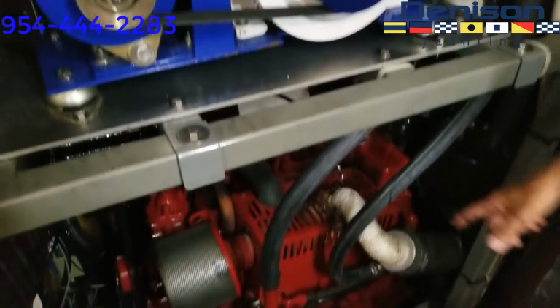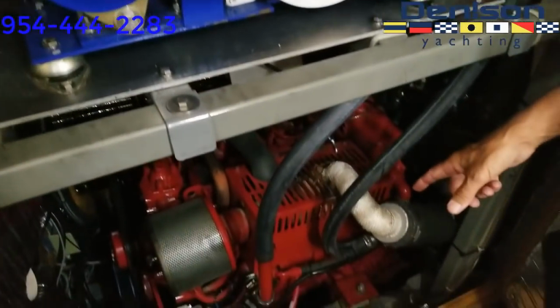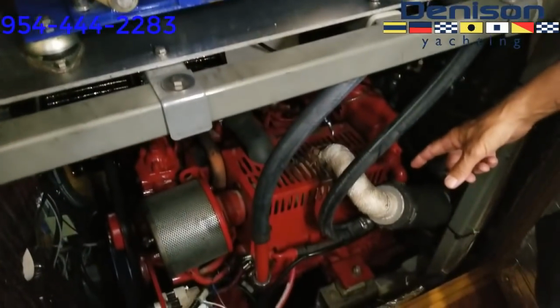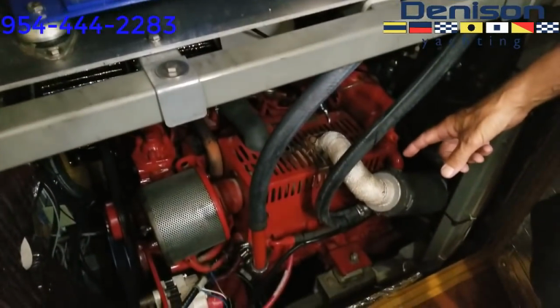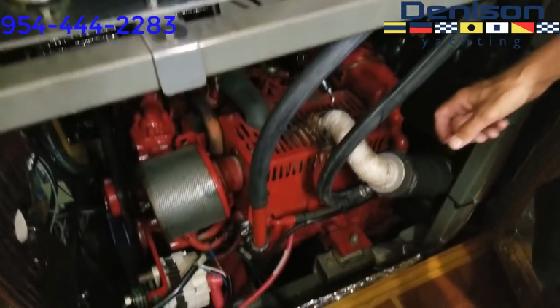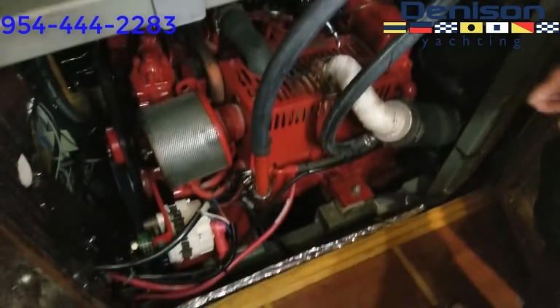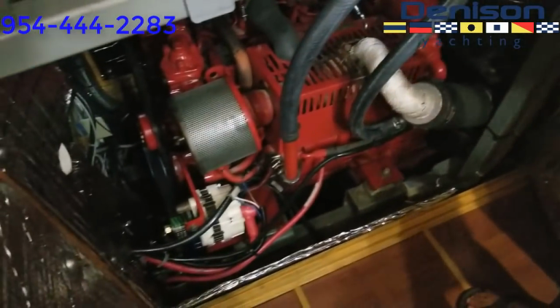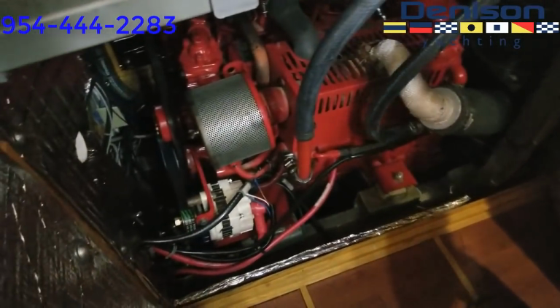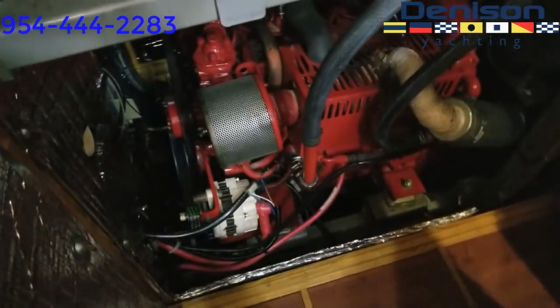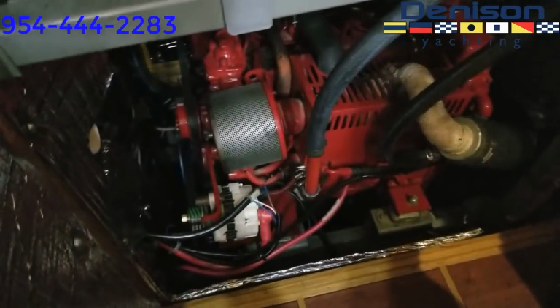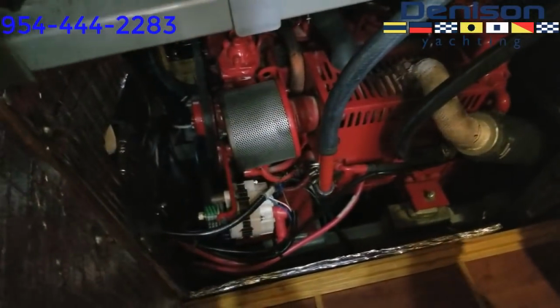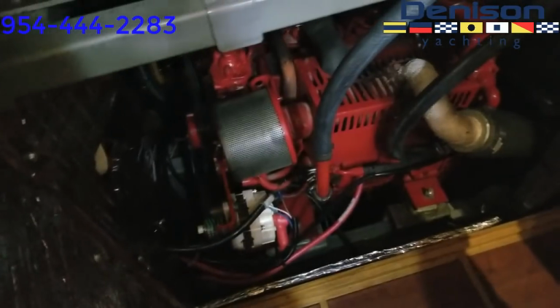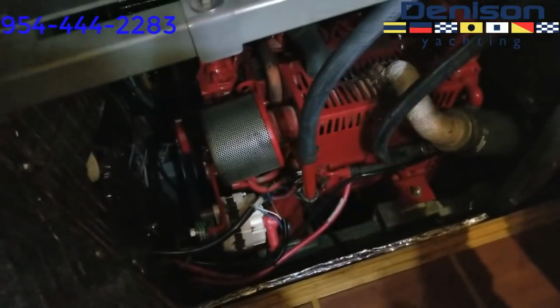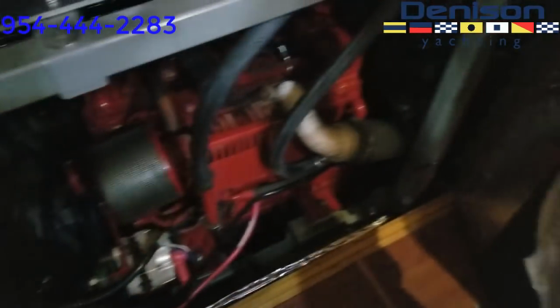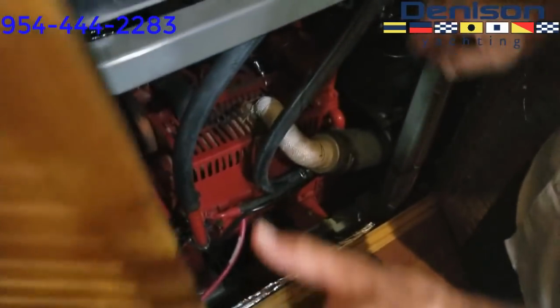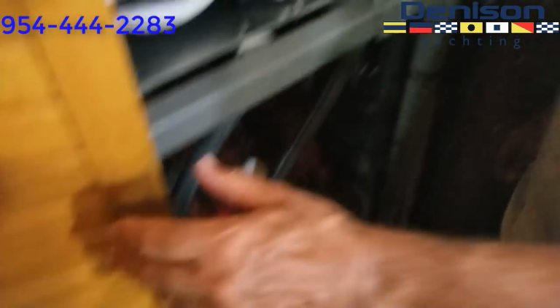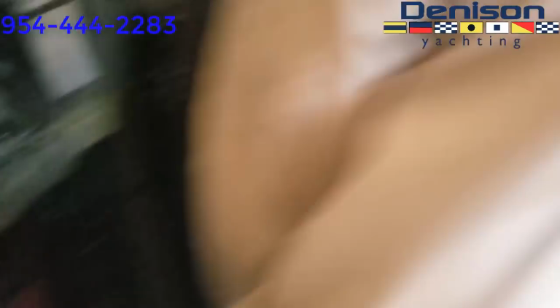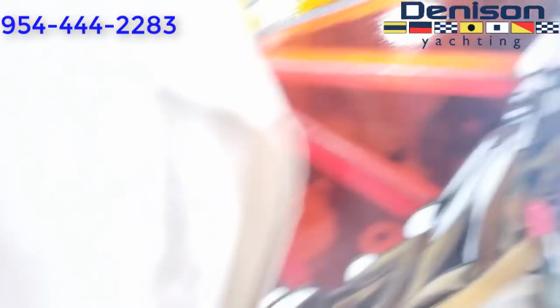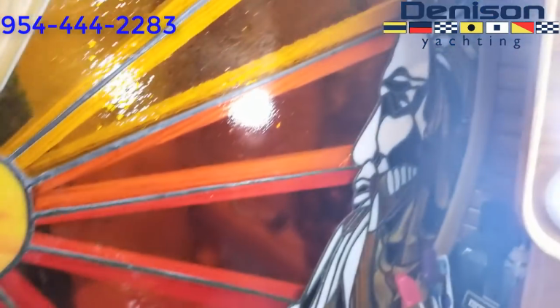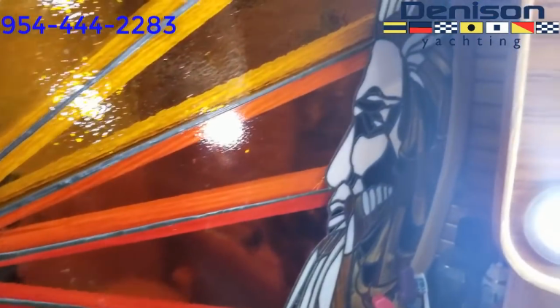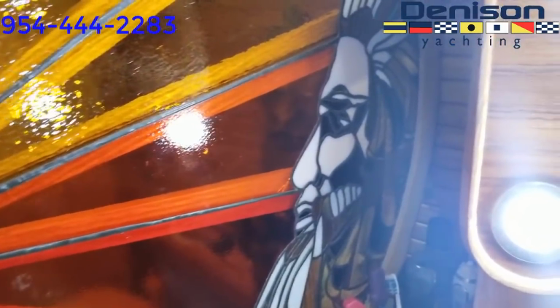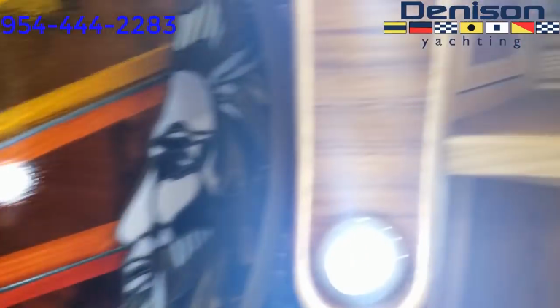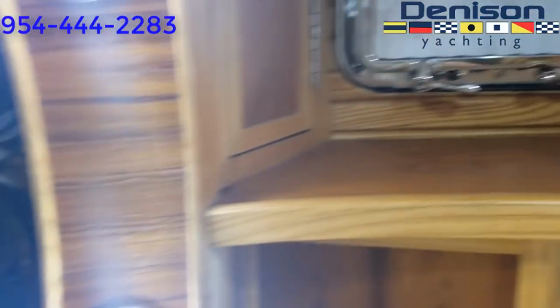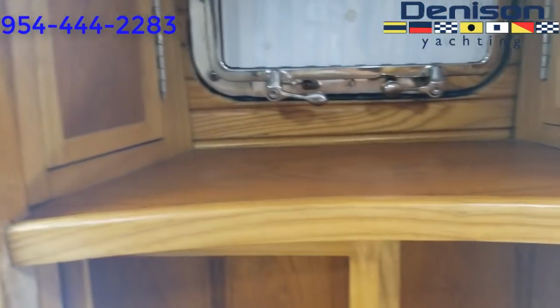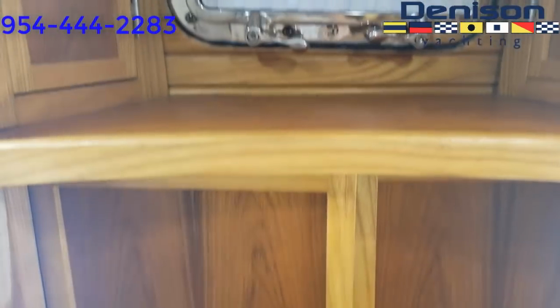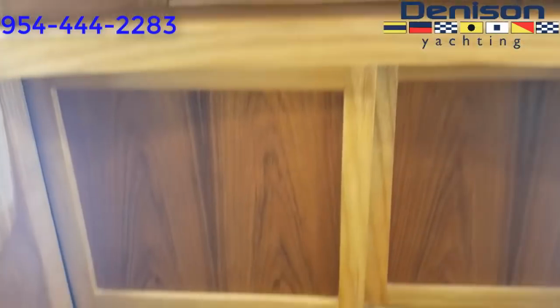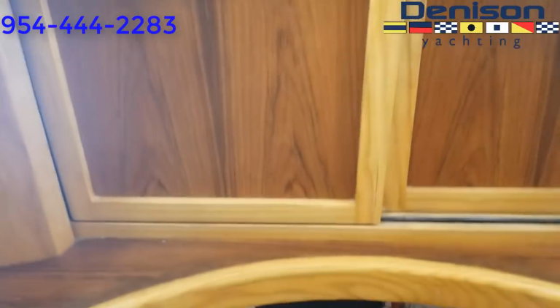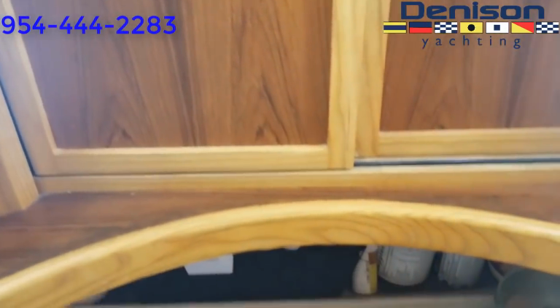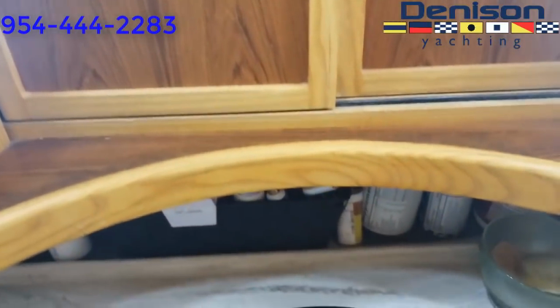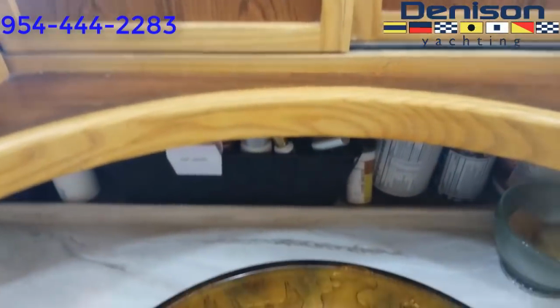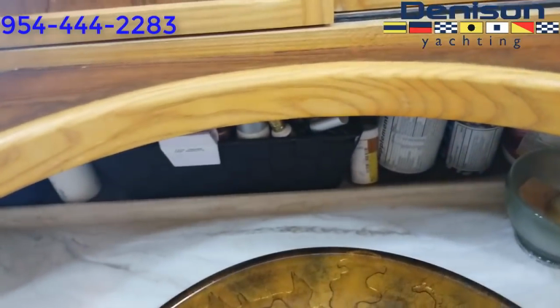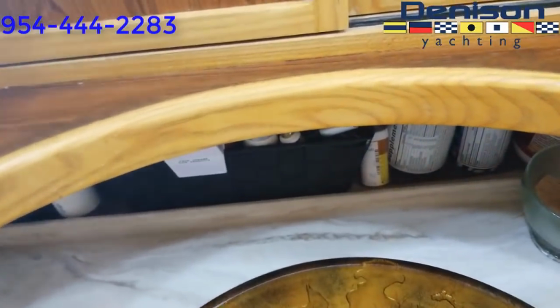Did I mention a dry bilge? That's very, very important. Very dry bilge. There's also a lot of access for storage throughout.